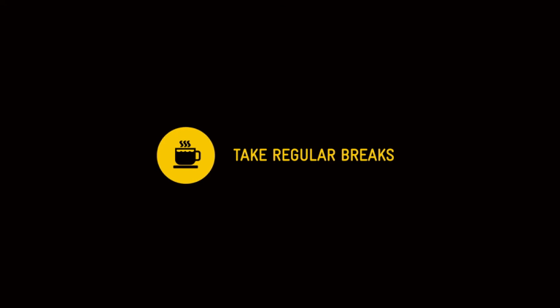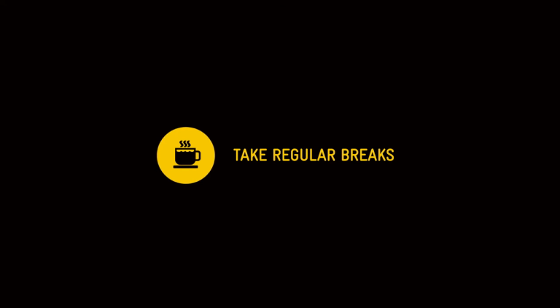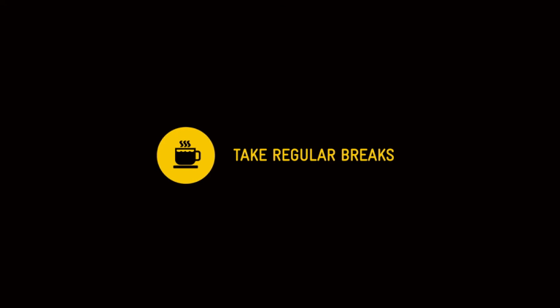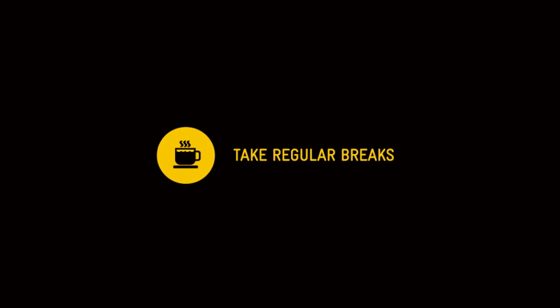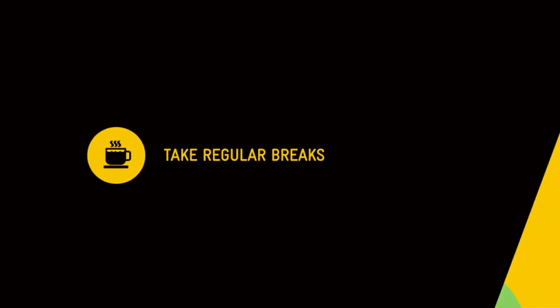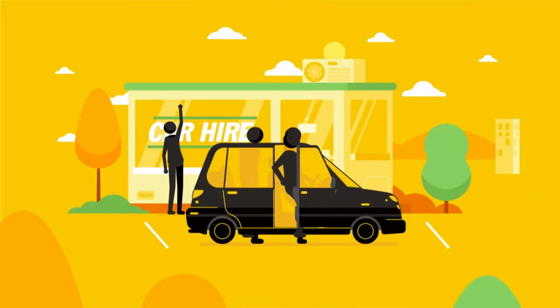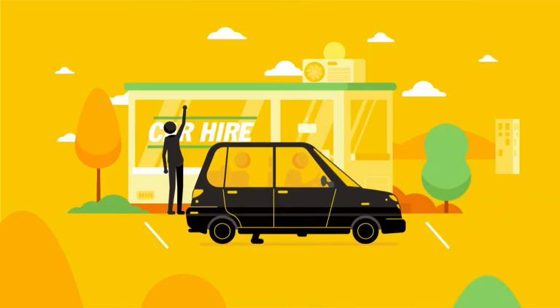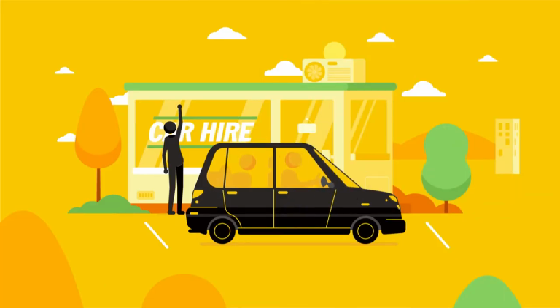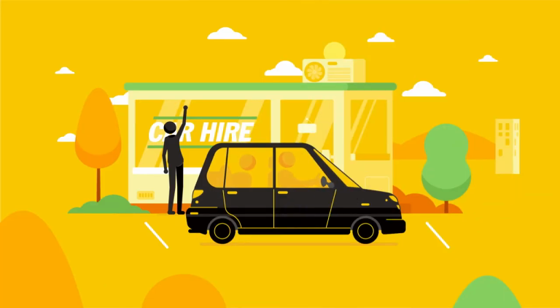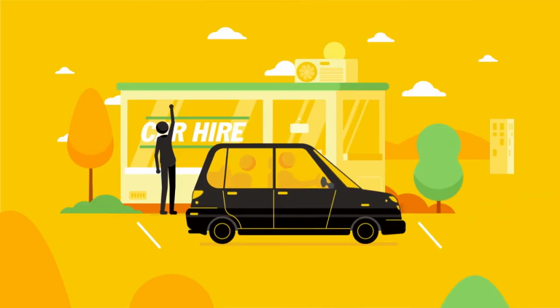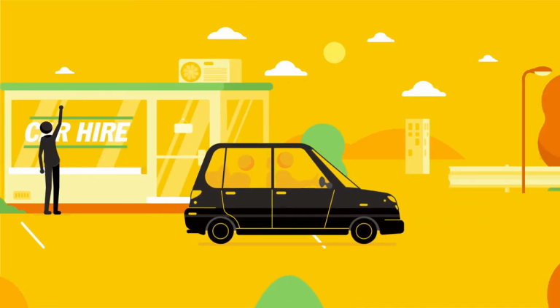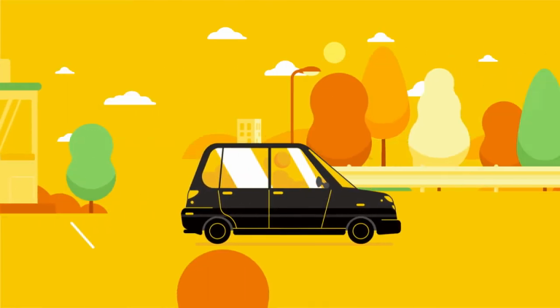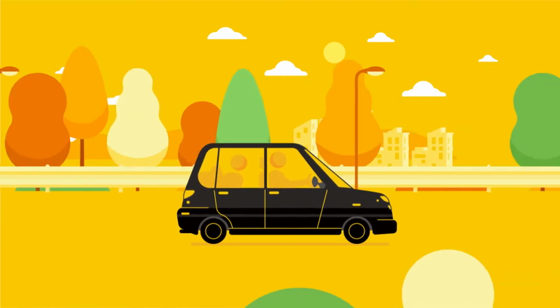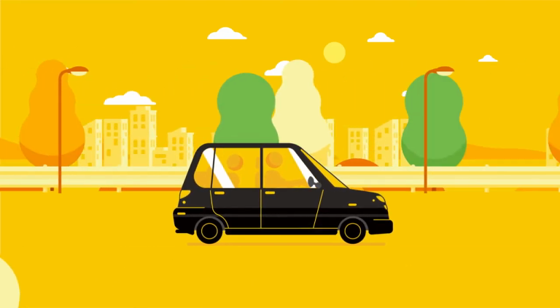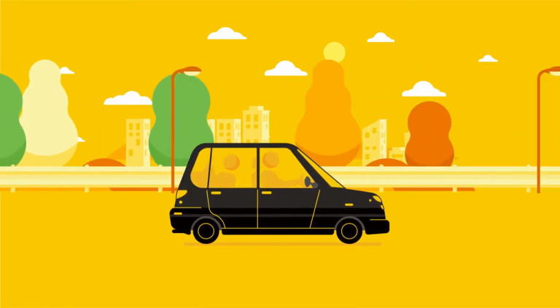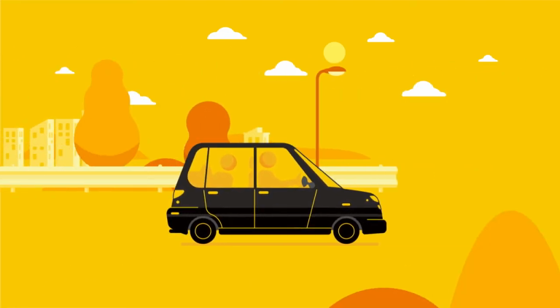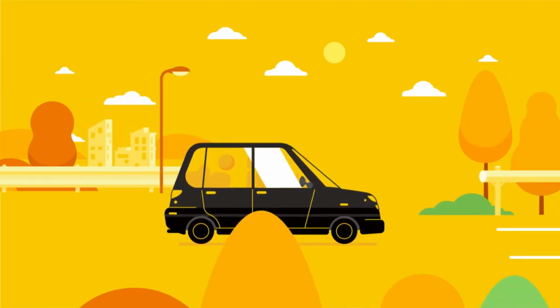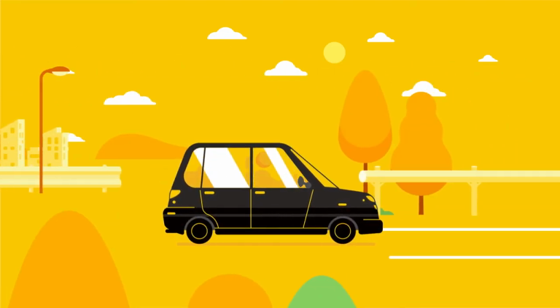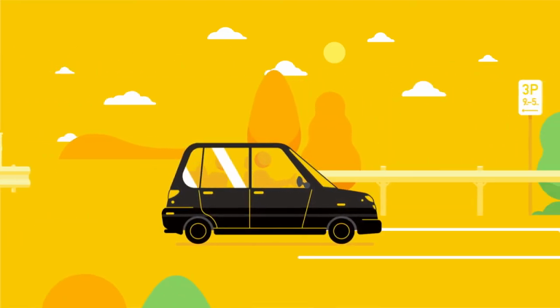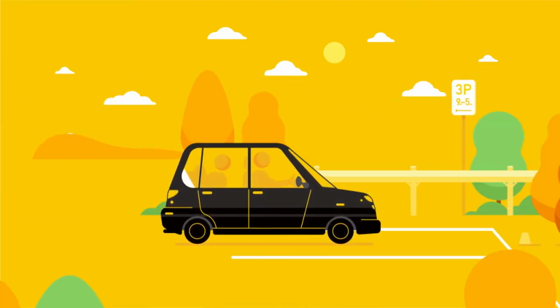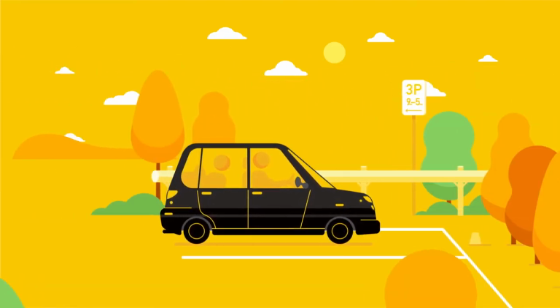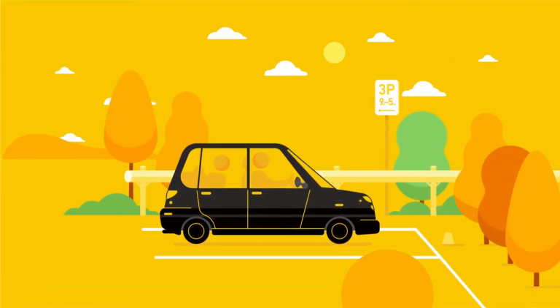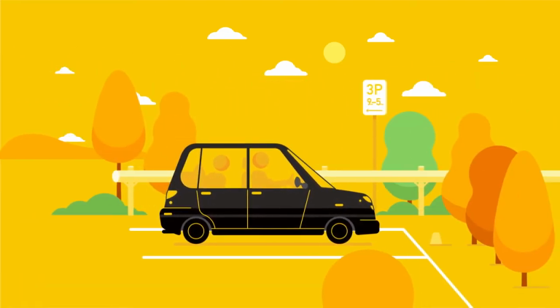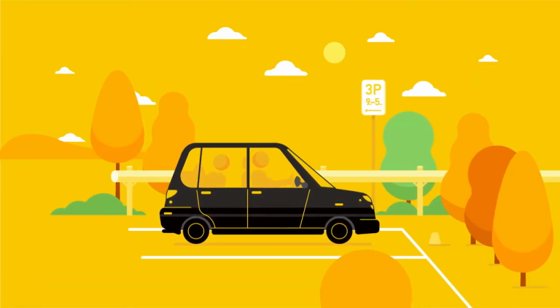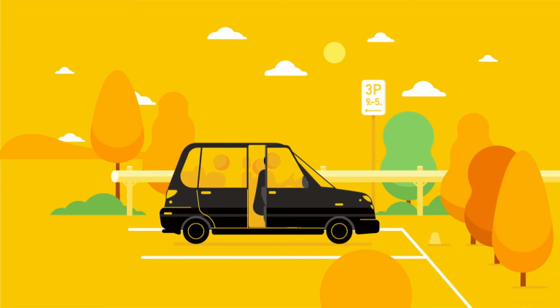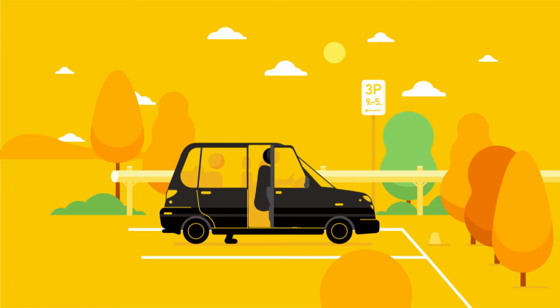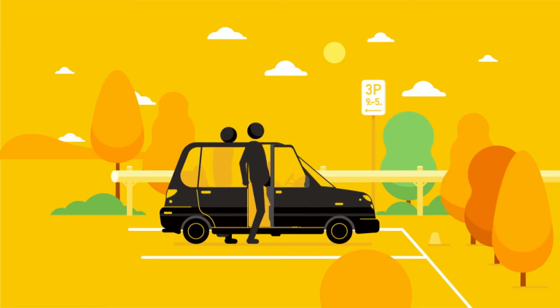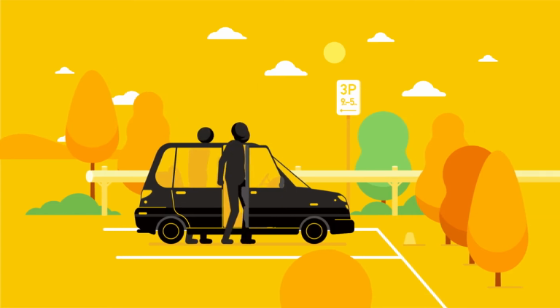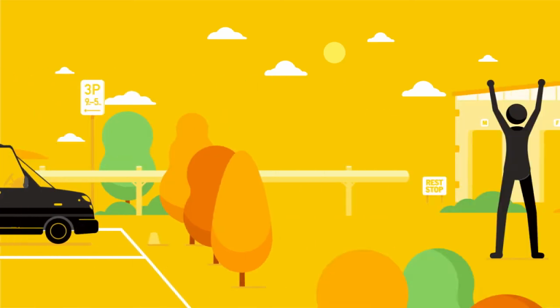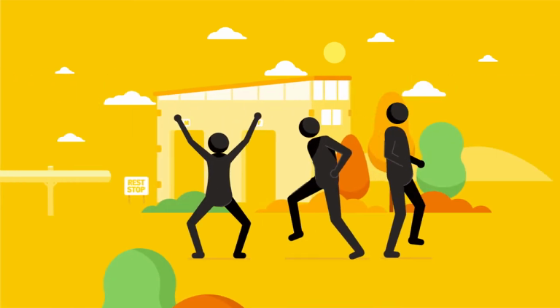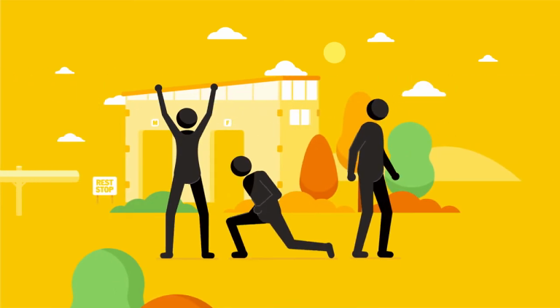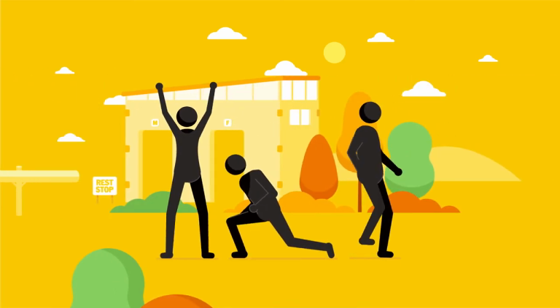When planning a long drive, have a good night's sleep before the trip, especially after a long flight to Australia, and where possible share the driving with your companions. Take regular rest breaks every two hours, get out of the vehicle and have a stretch.